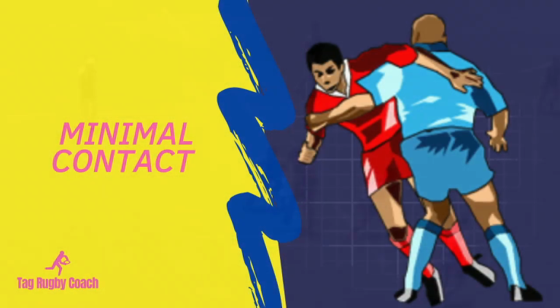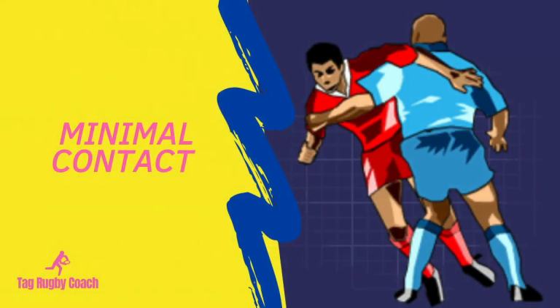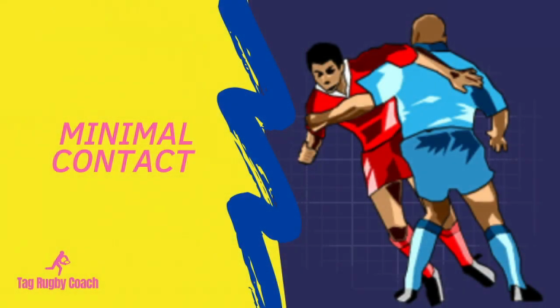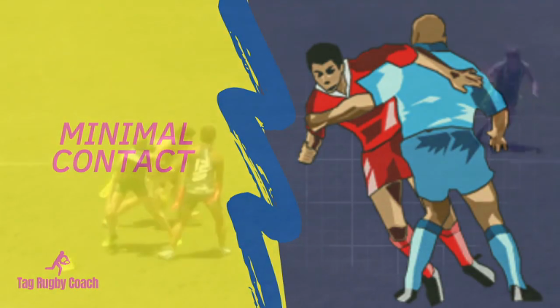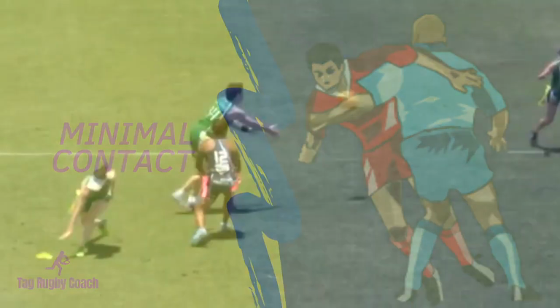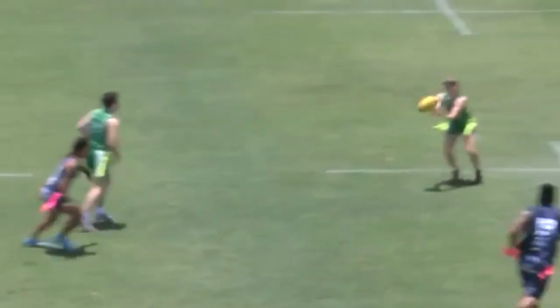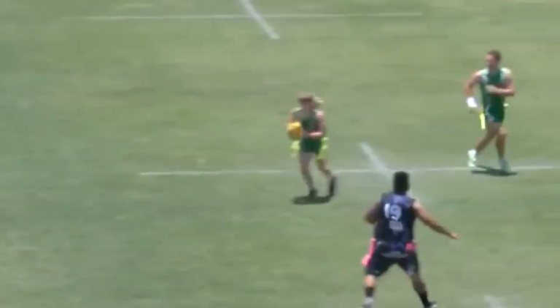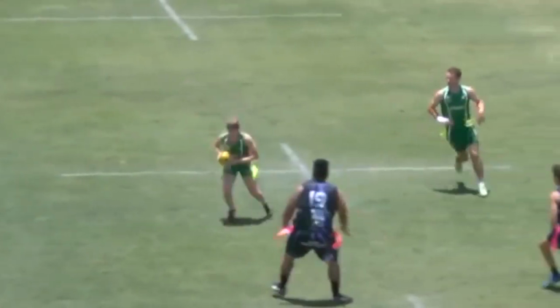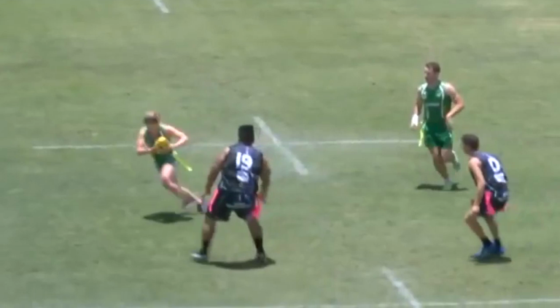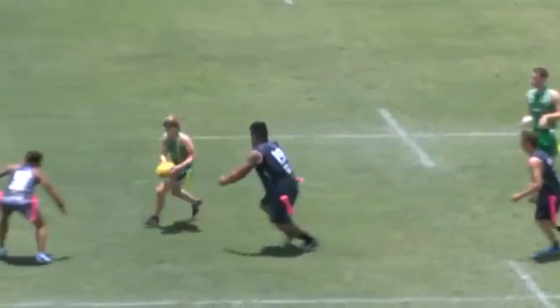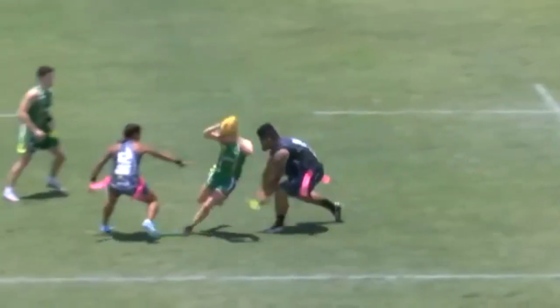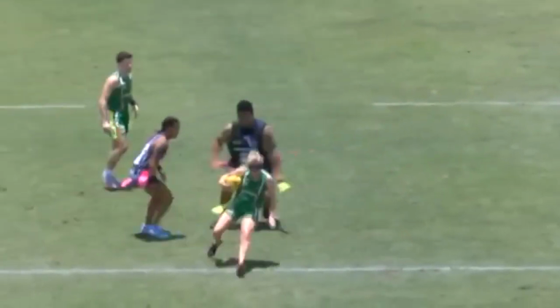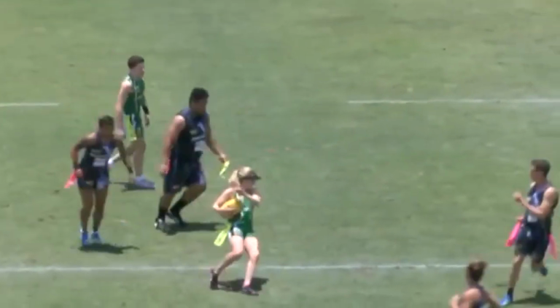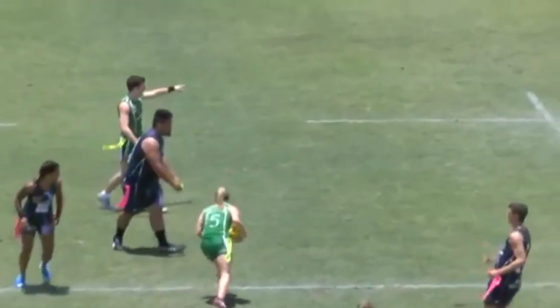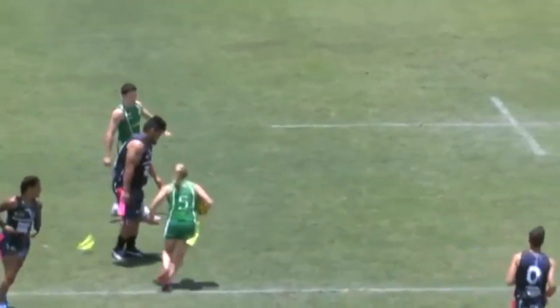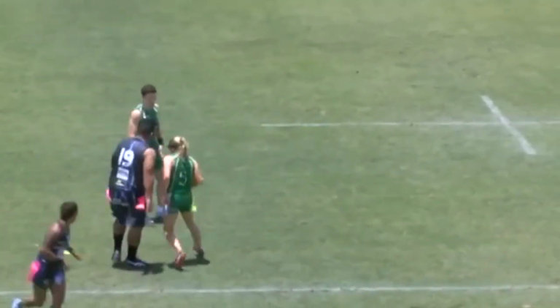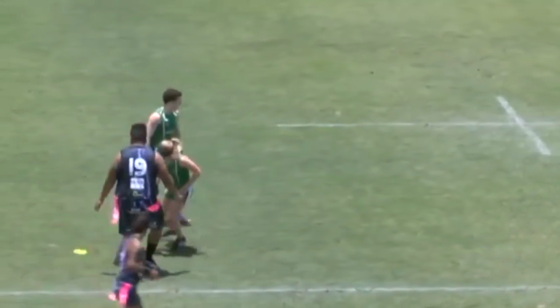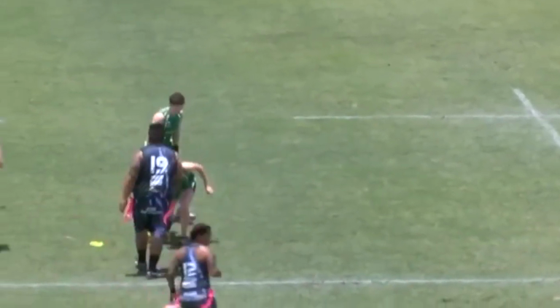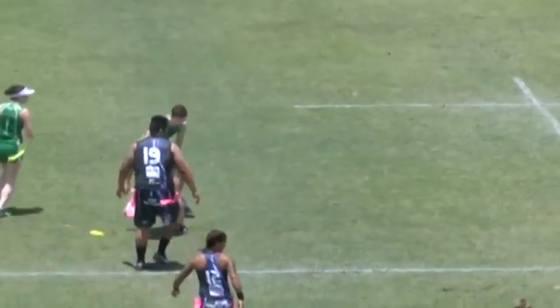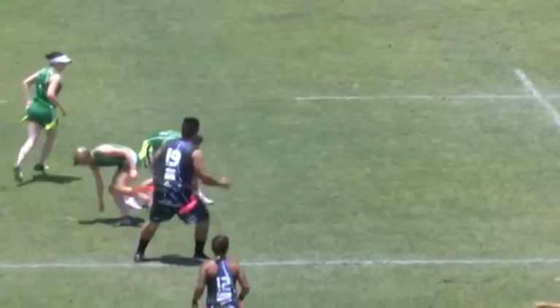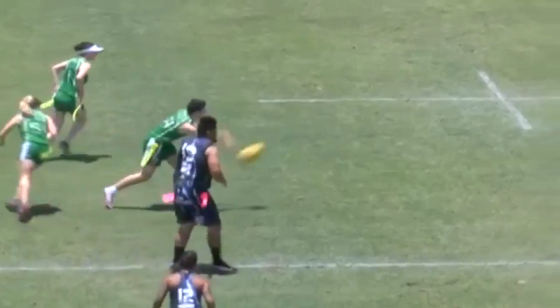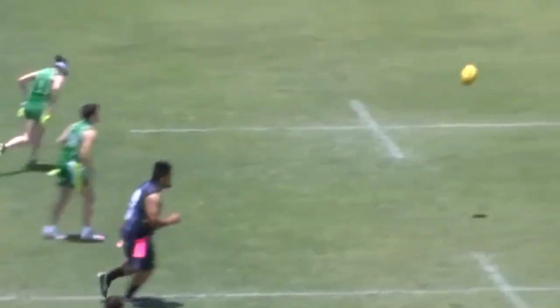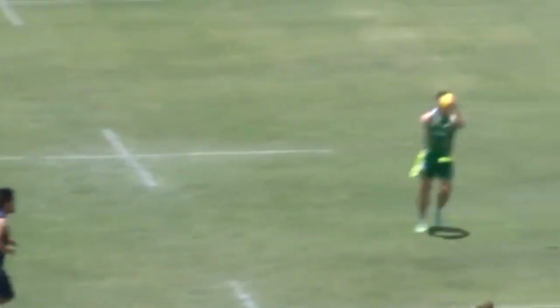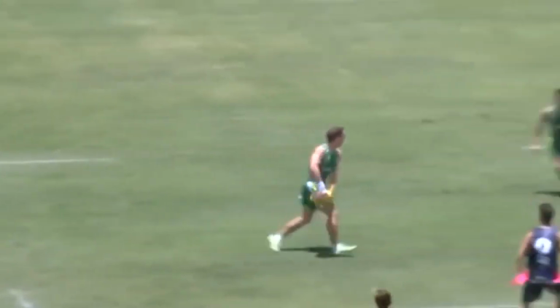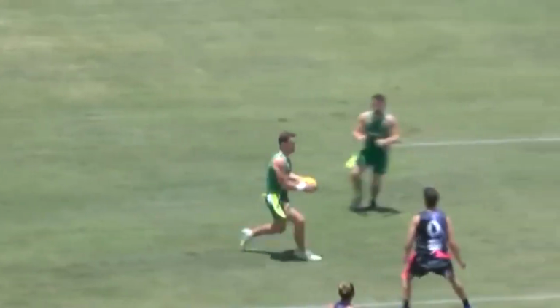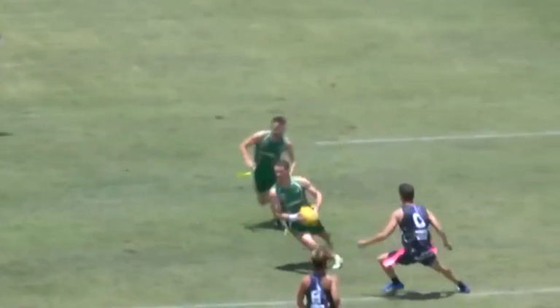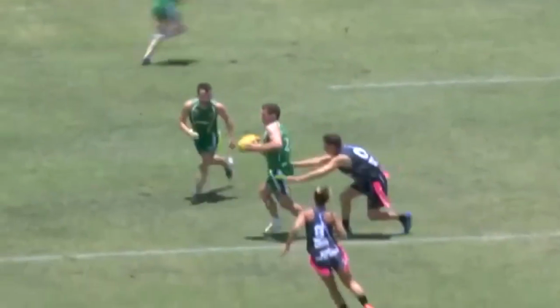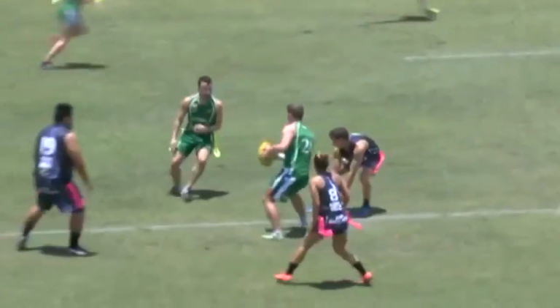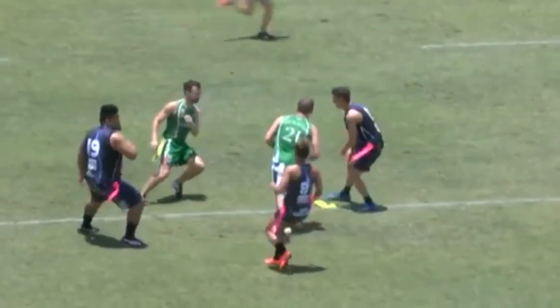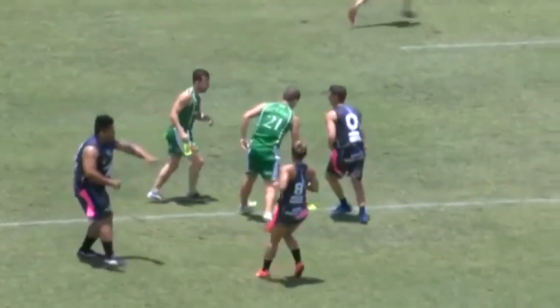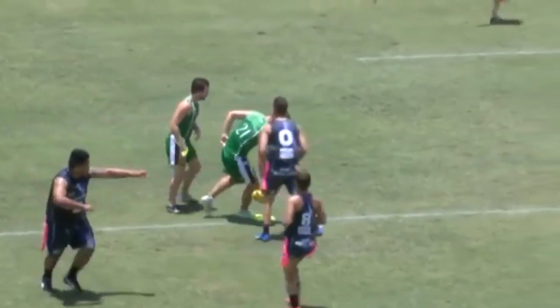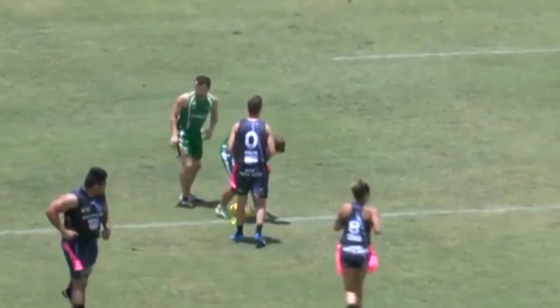The game is minimal contact. An attacker cannot deliberately bump into a defender, and a defender cannot change direction or move into an attacker's path. Whoever initiates the contact is penalised. The onus is on the attacking player to avoid the defender.